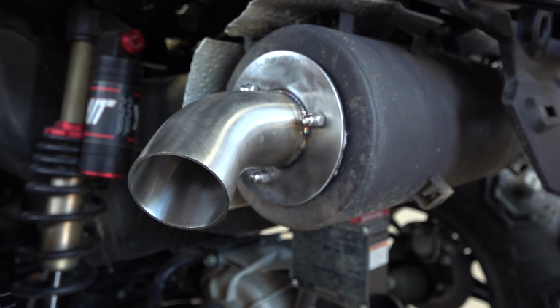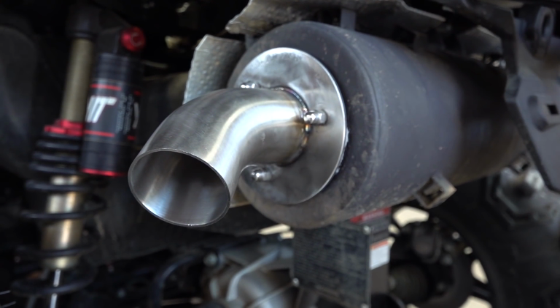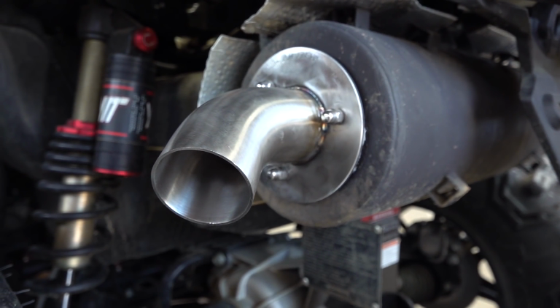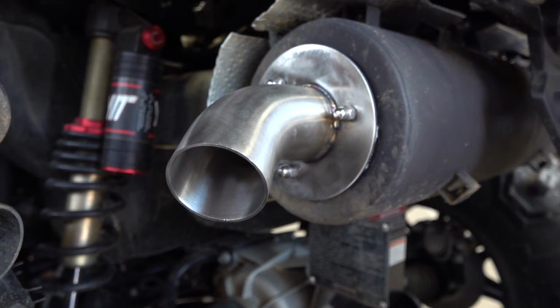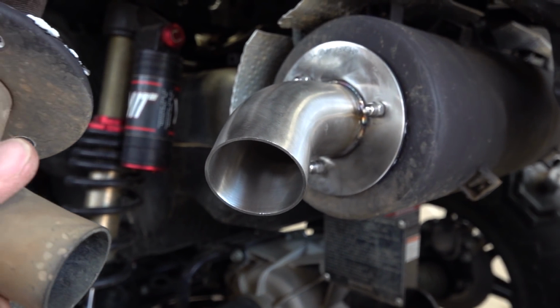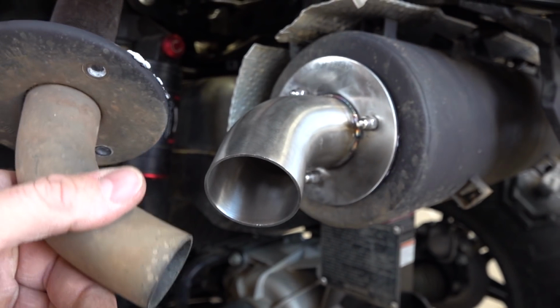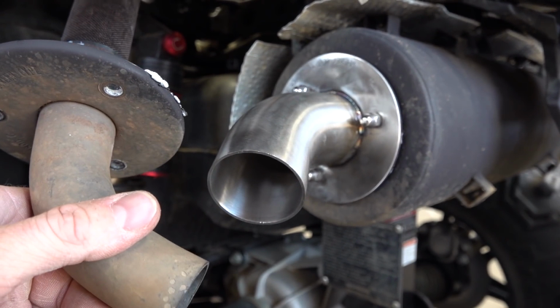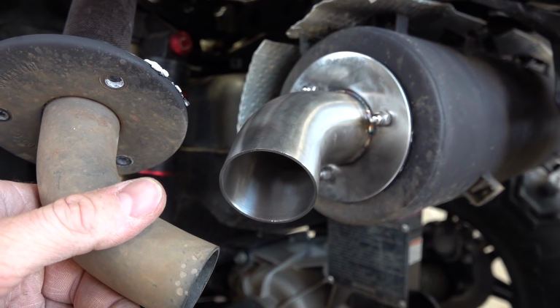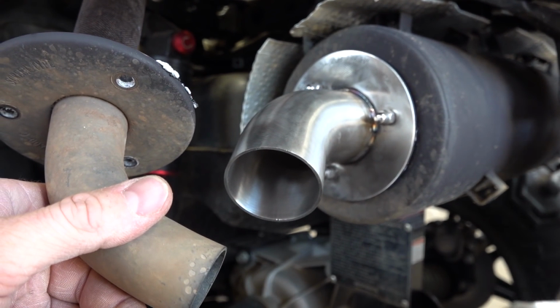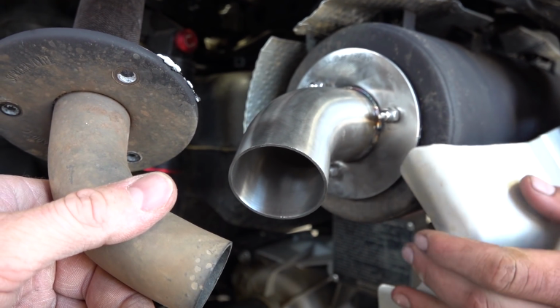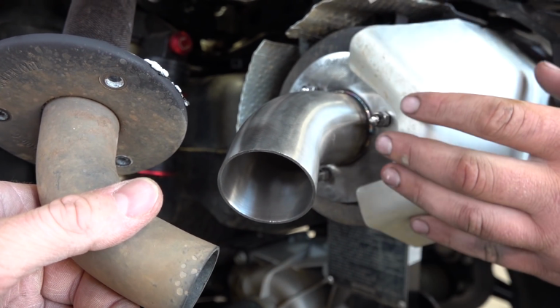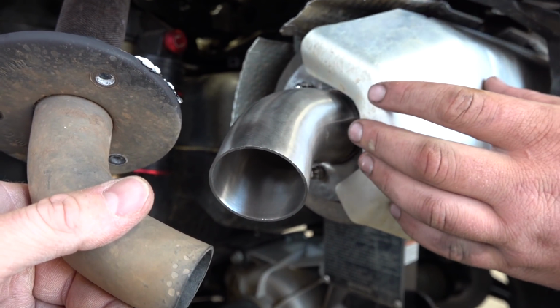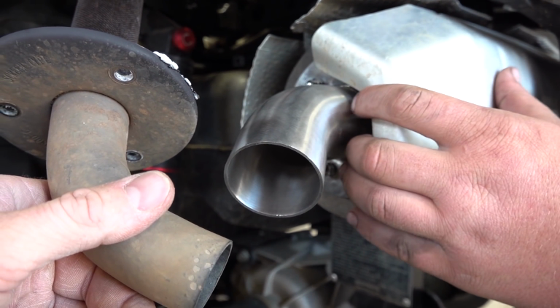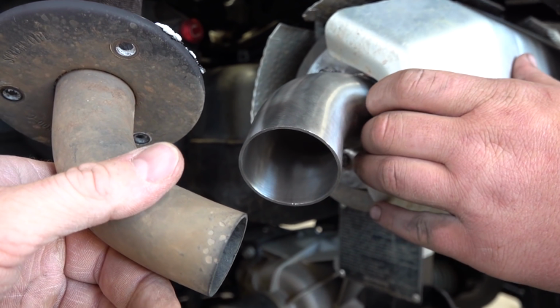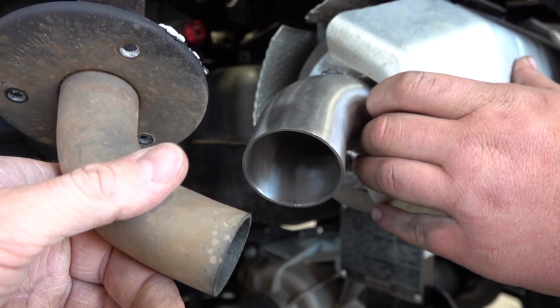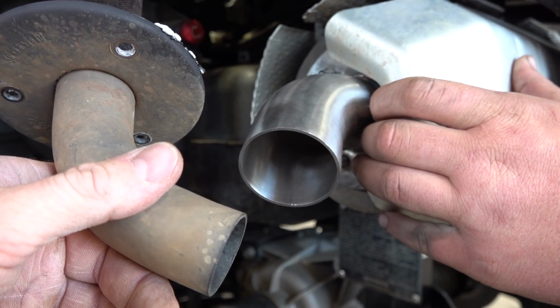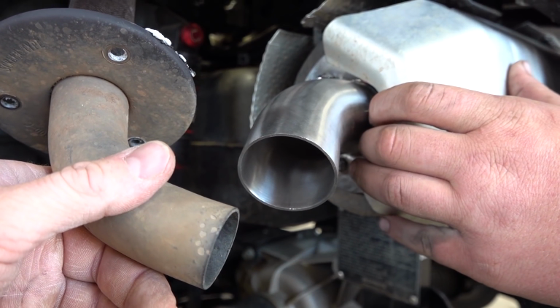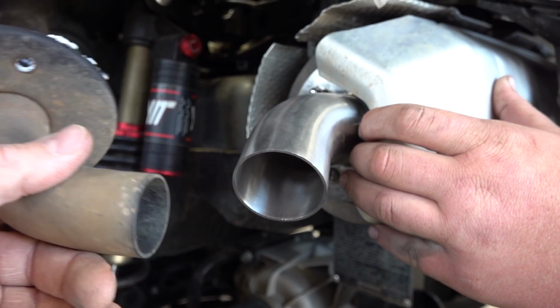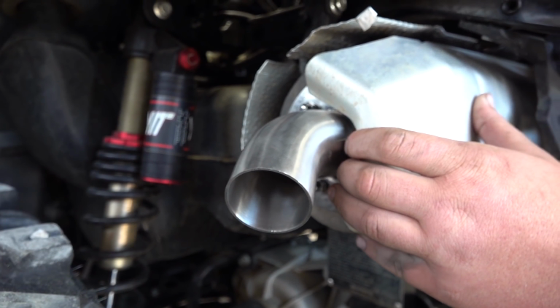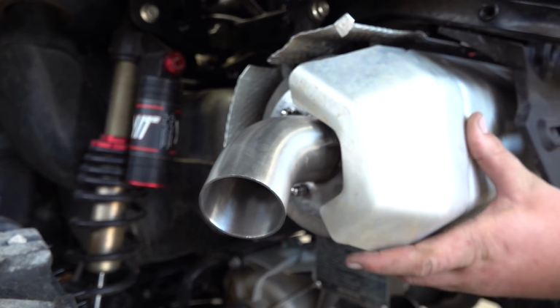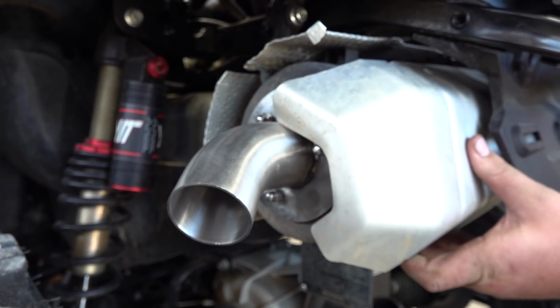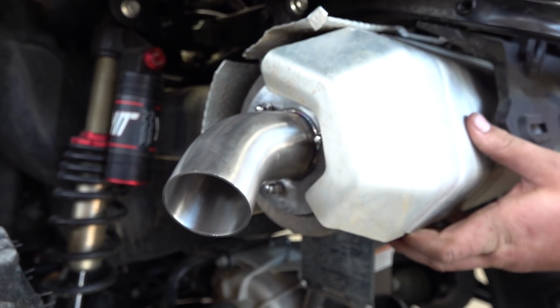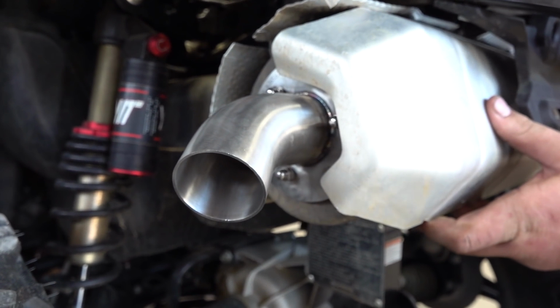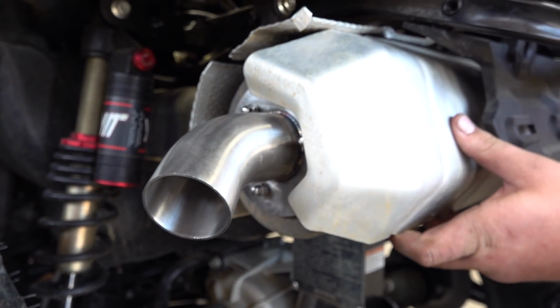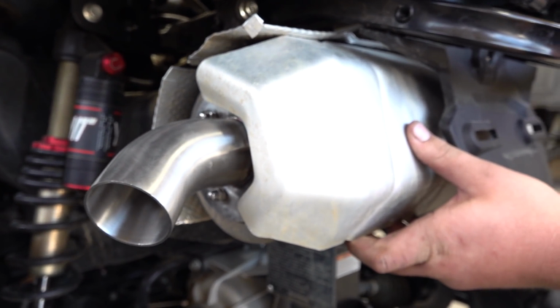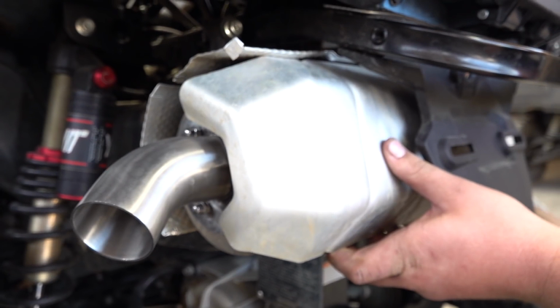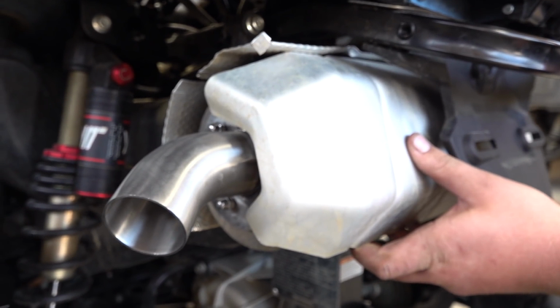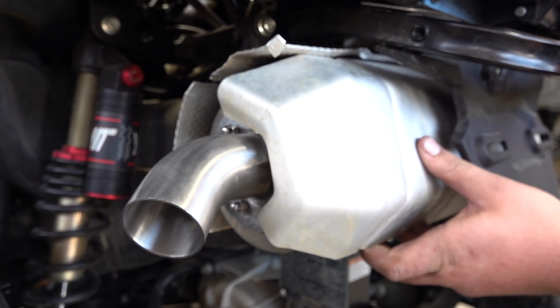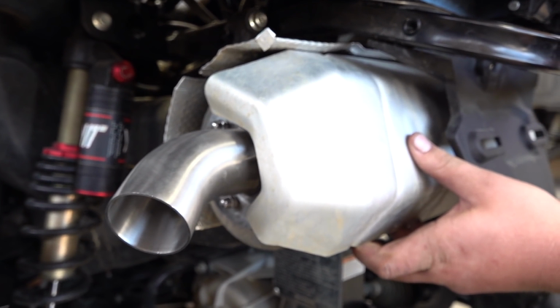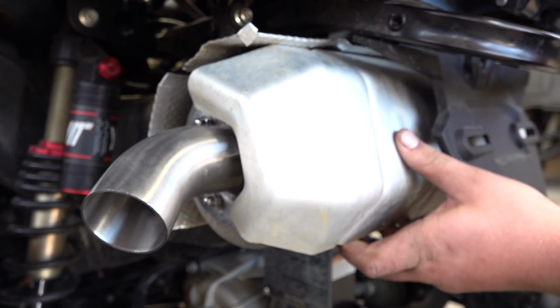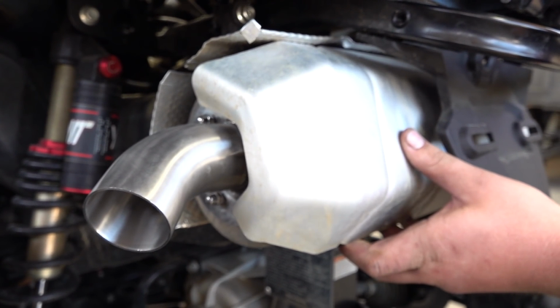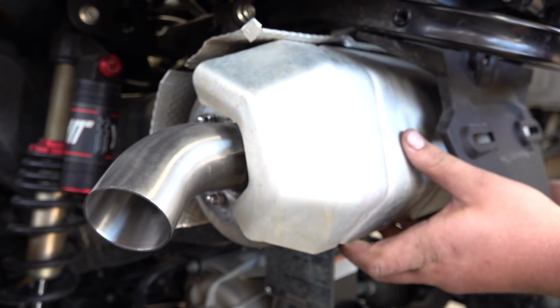Main Street Cycle now has these in stock and you'll be able to order from Main Street Cycle if you'd like — they'll be able to hook you up with Whiskey Bent tips.